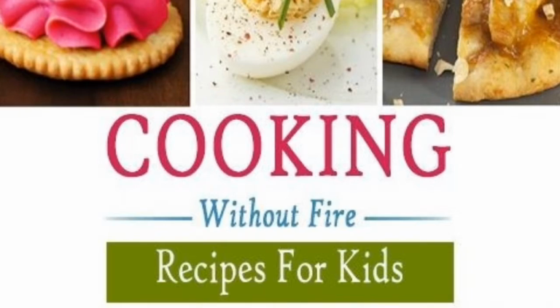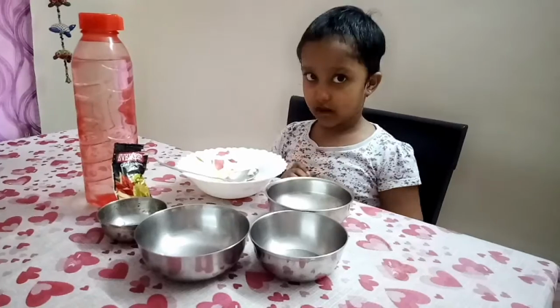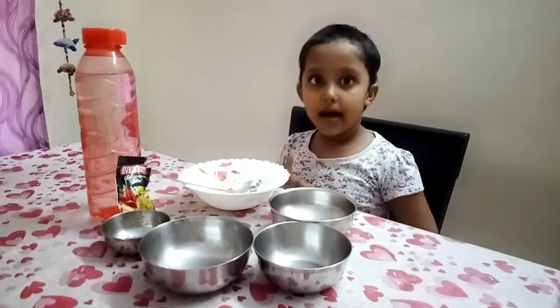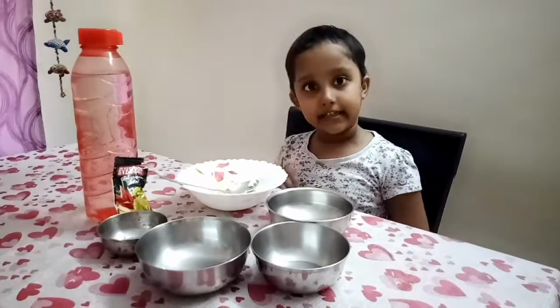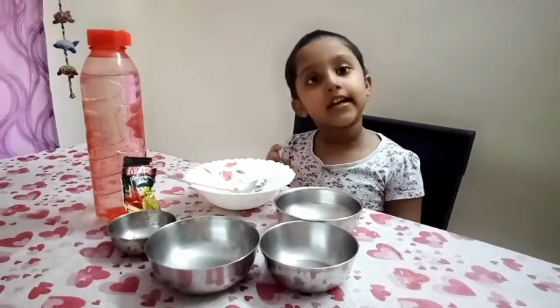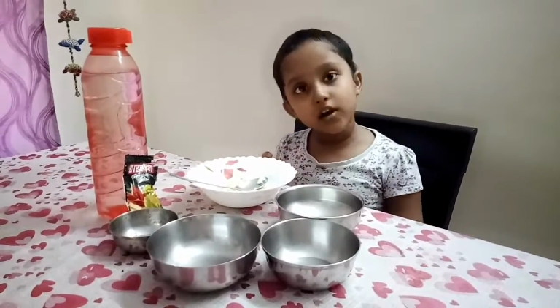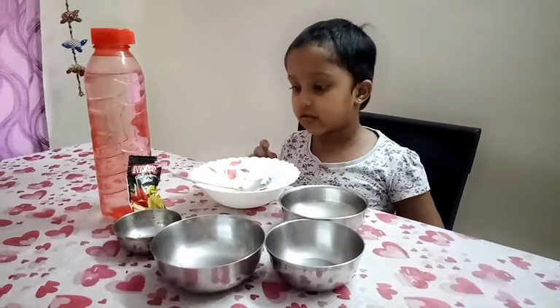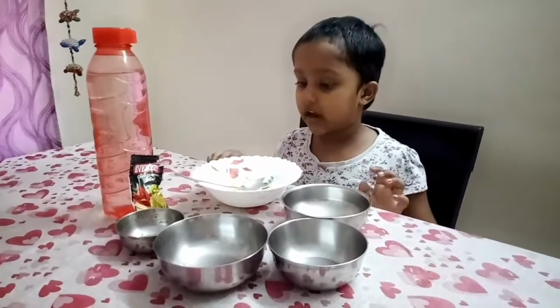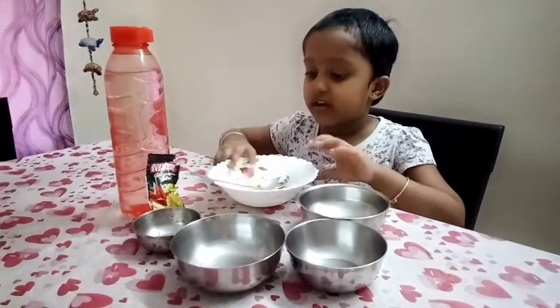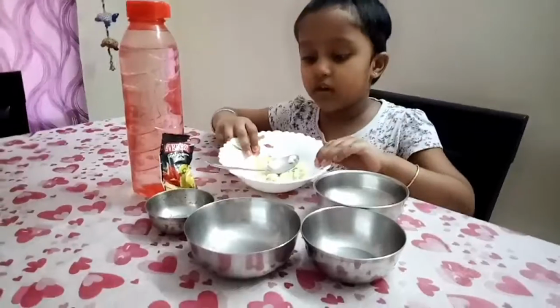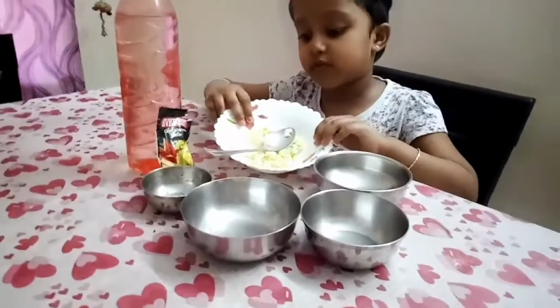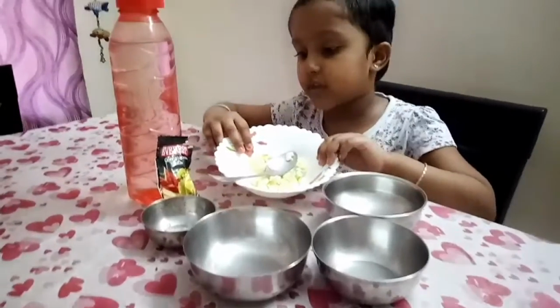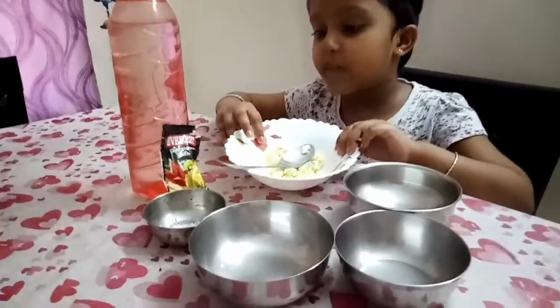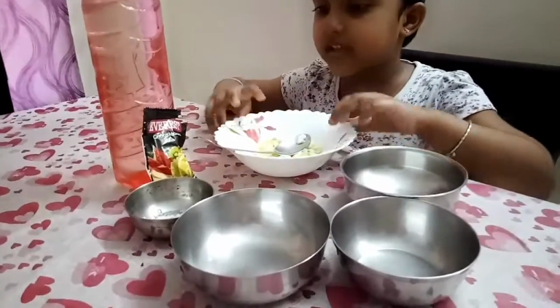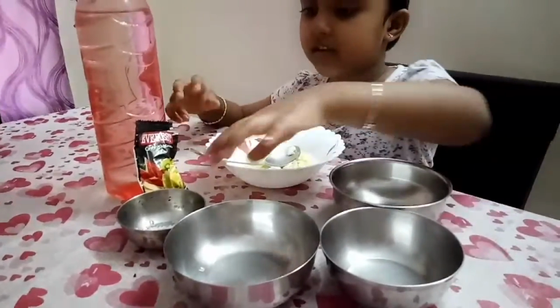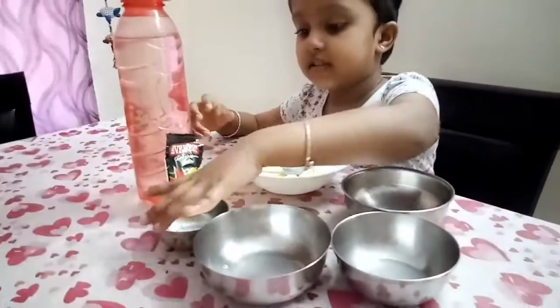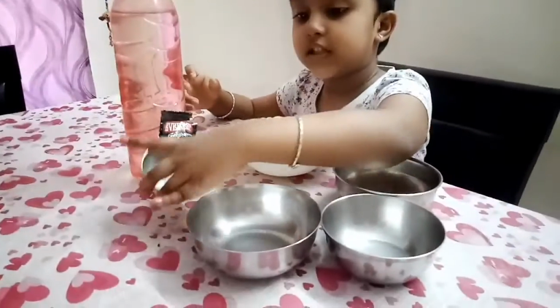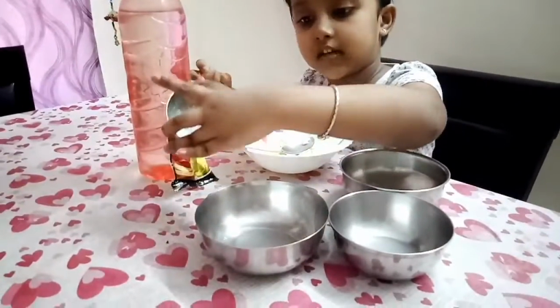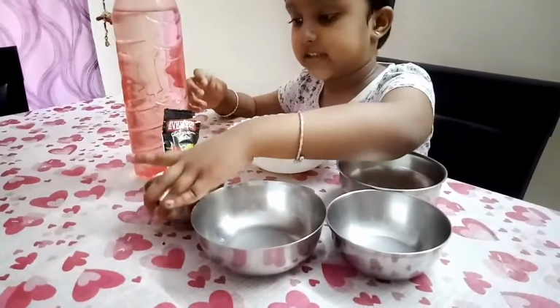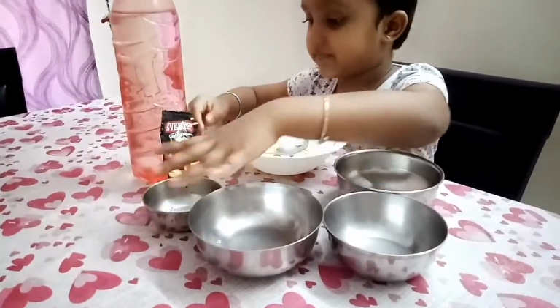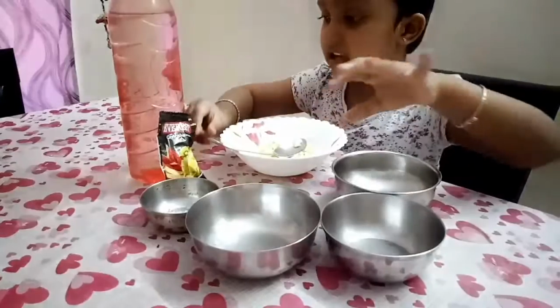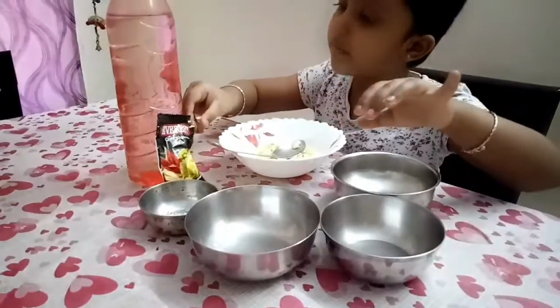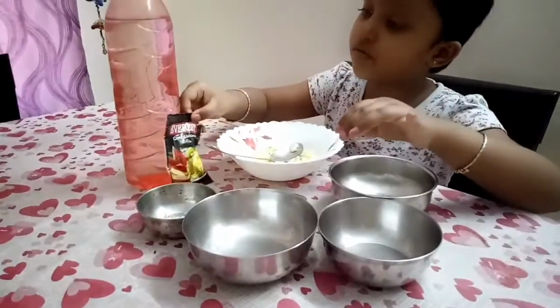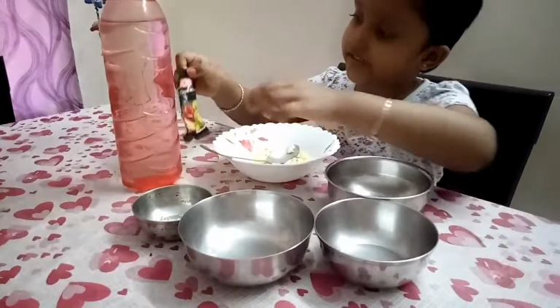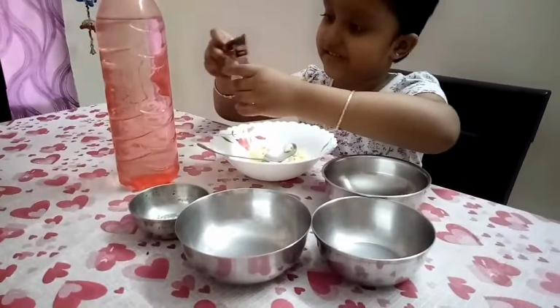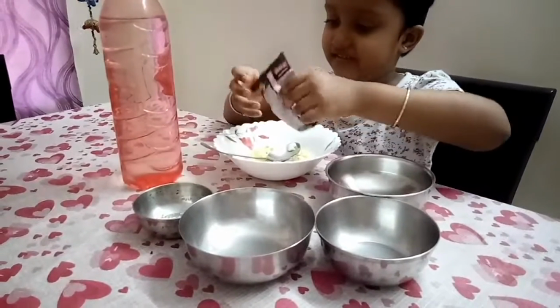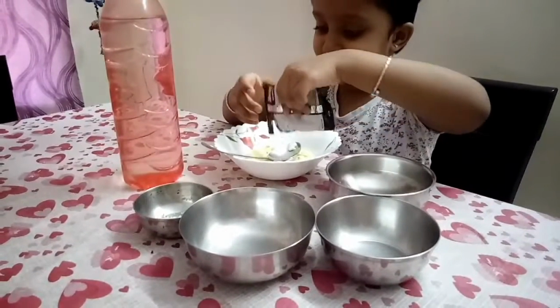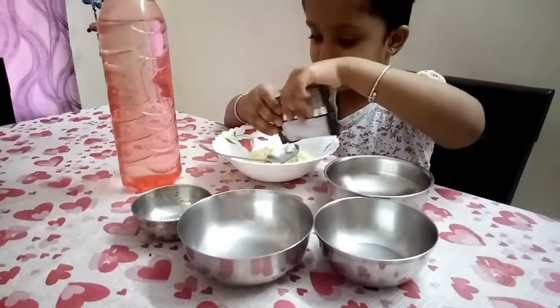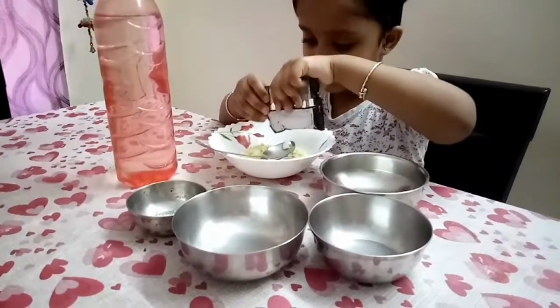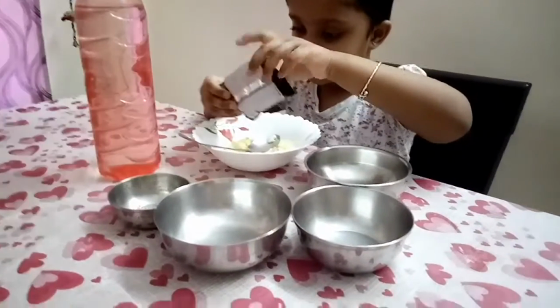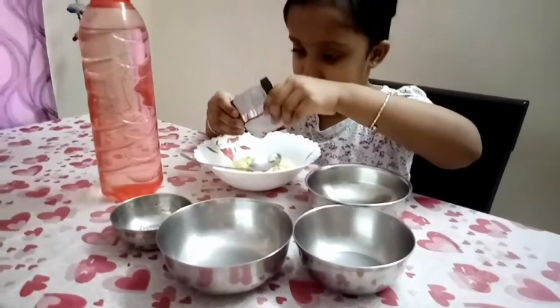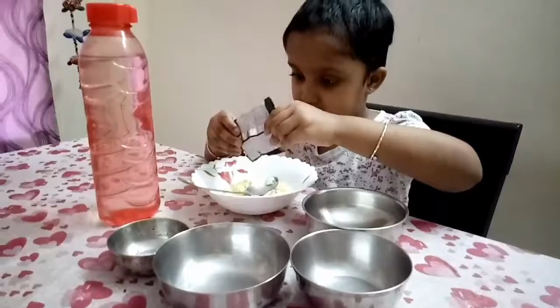Hello everyone, I'm going to show you a non-gast cooking. I'm not going to show you. This is a chicken sauce. I'm going to show you a chicken sauce.